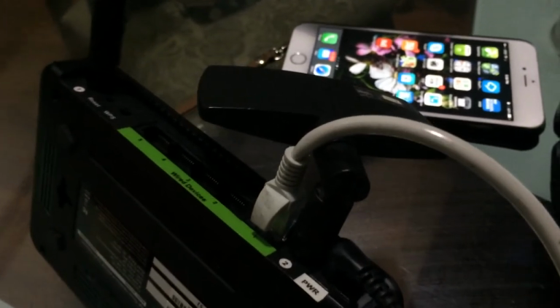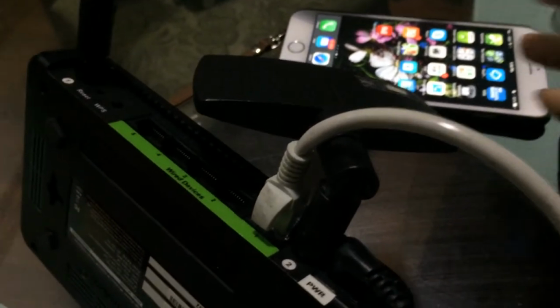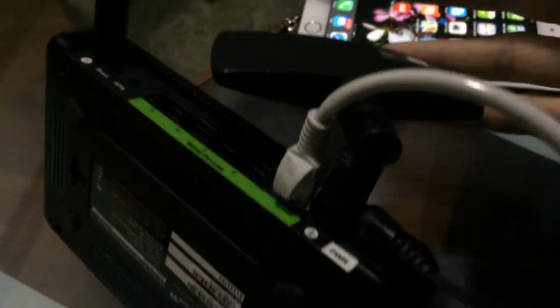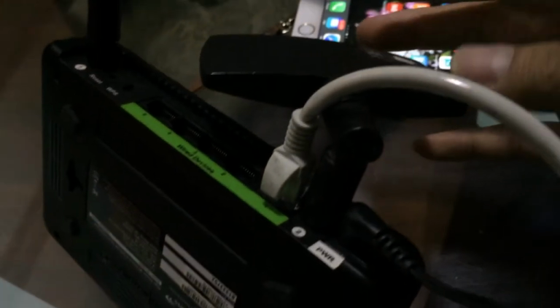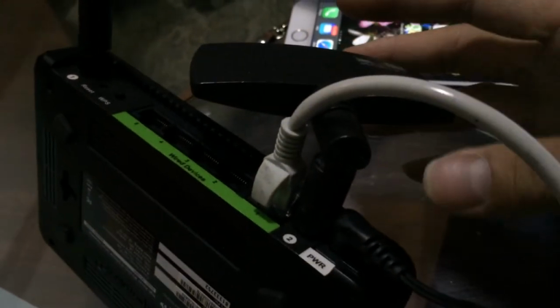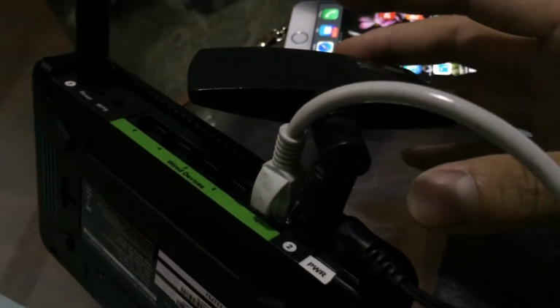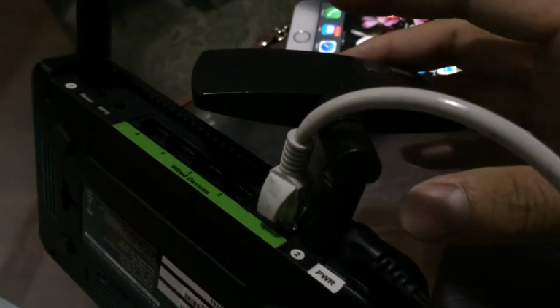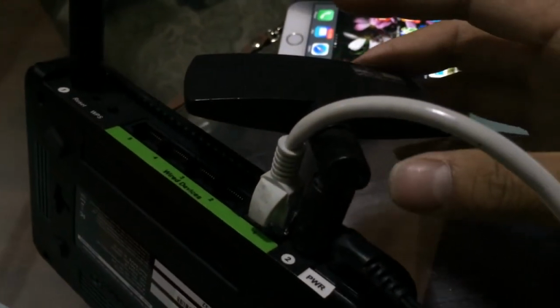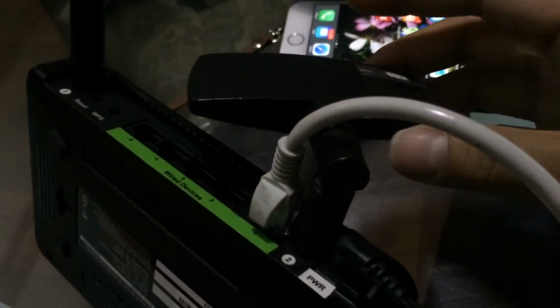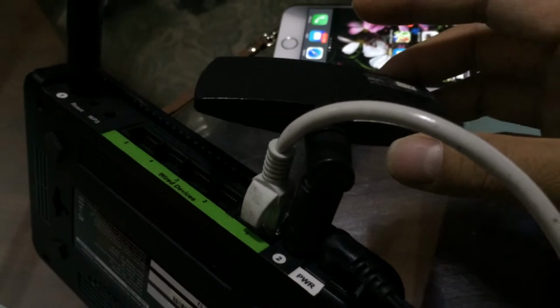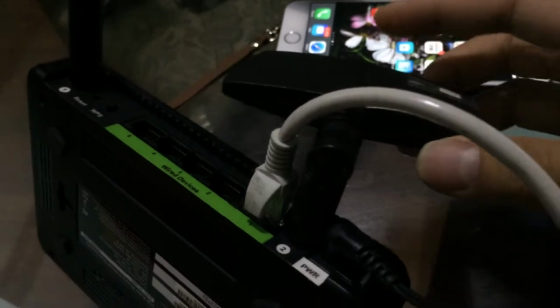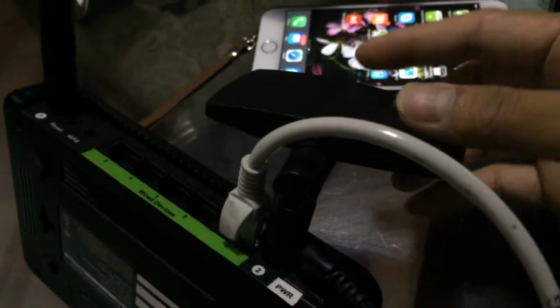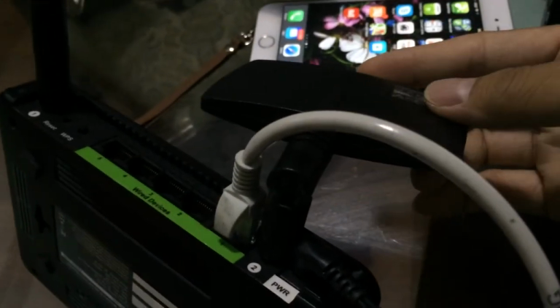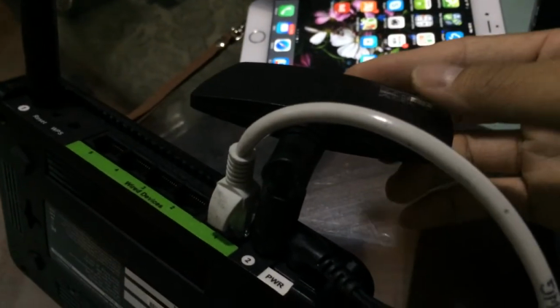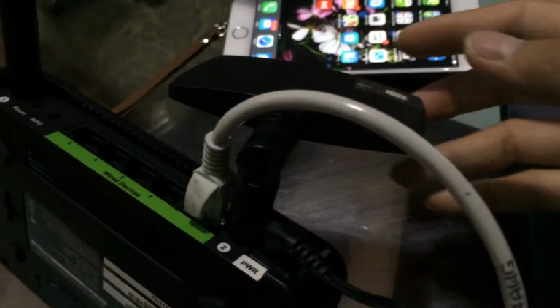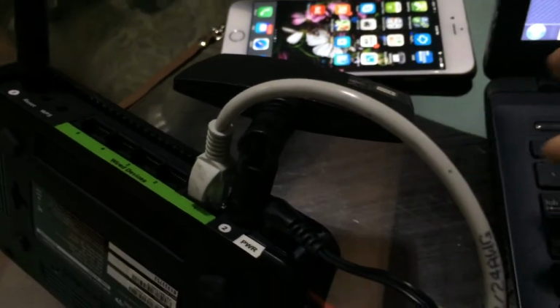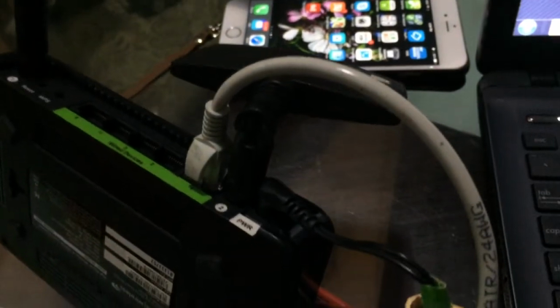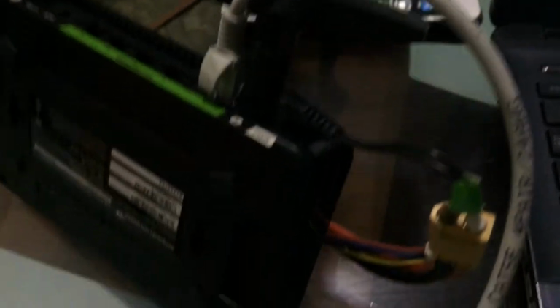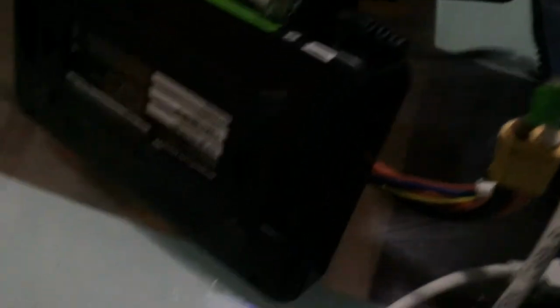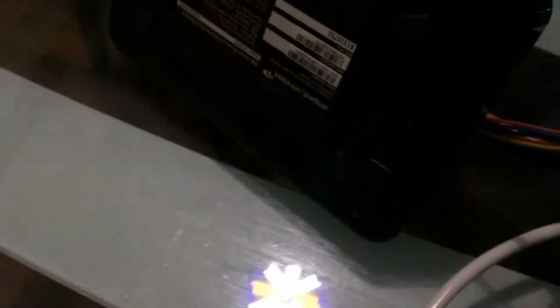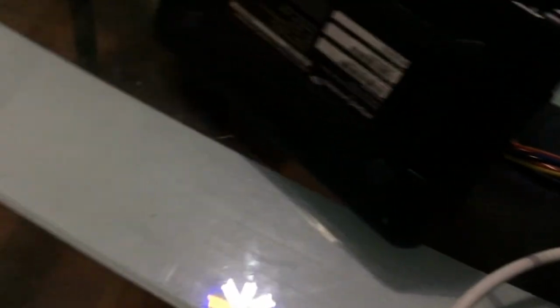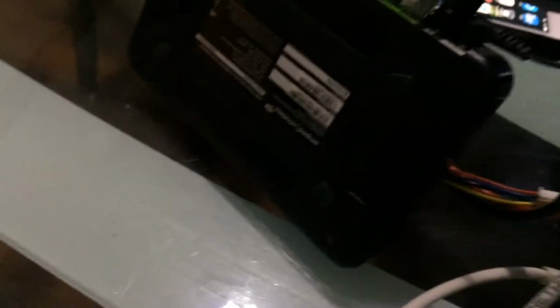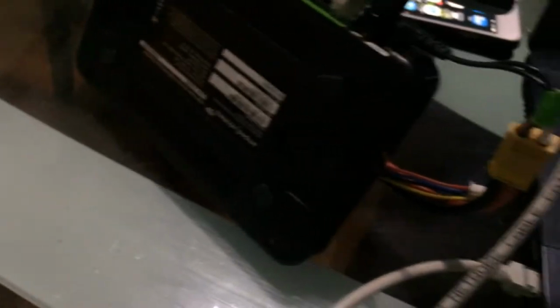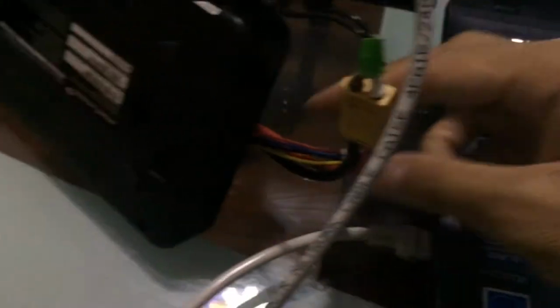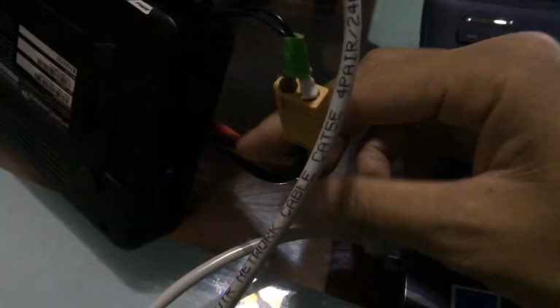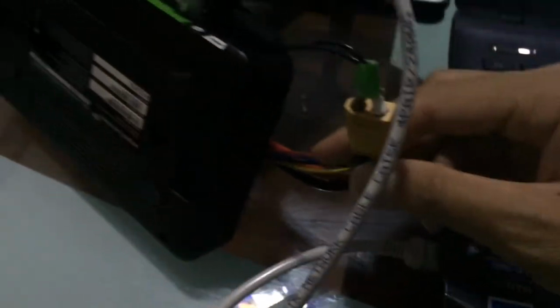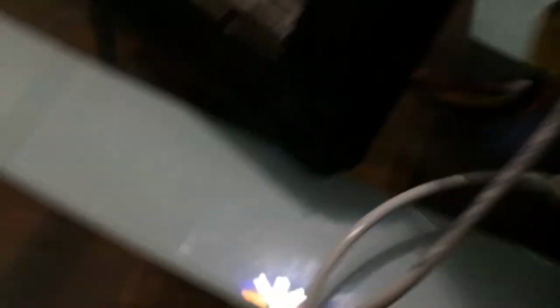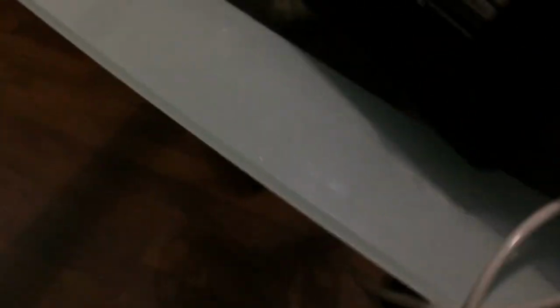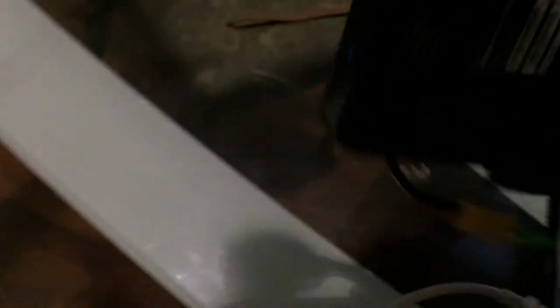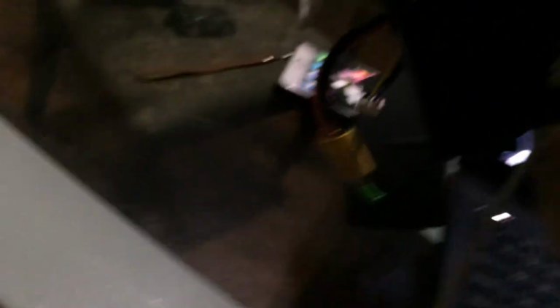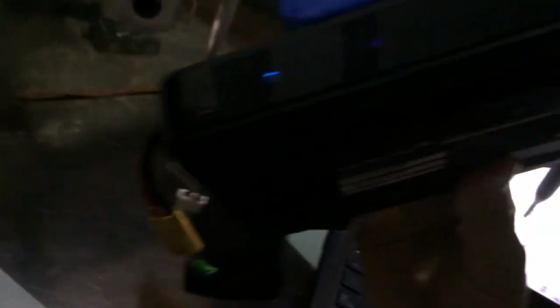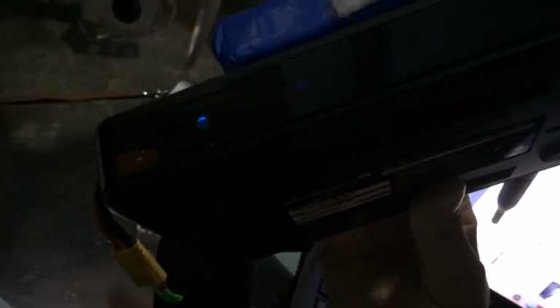This is a Harviking 7 dBi patch antenna. With this, it should have better range. First, power it on, and then you can see the light is on.